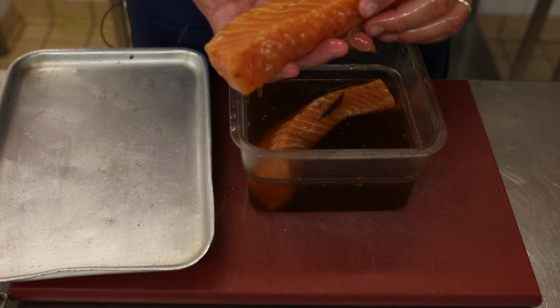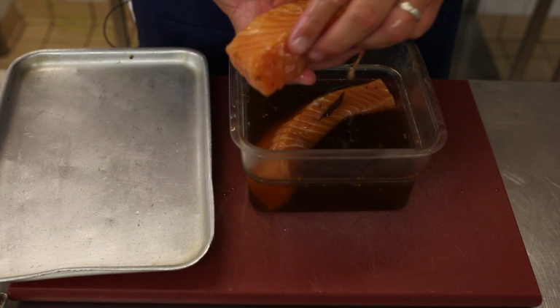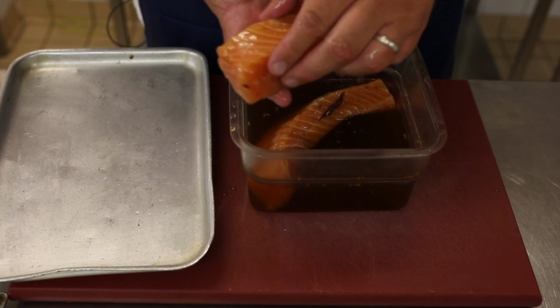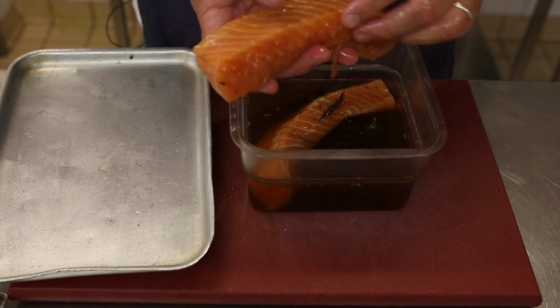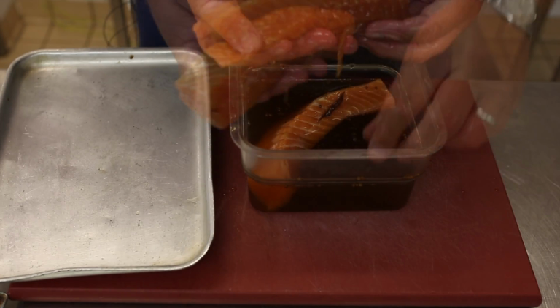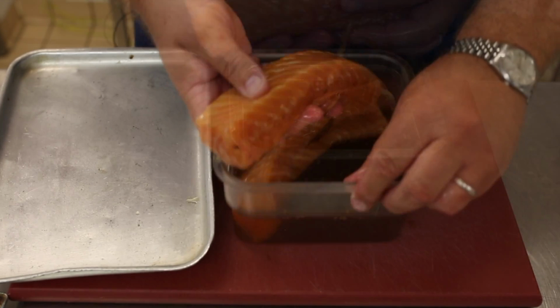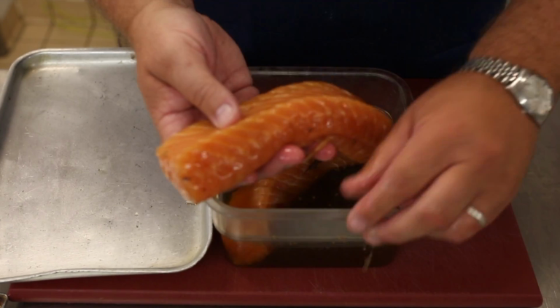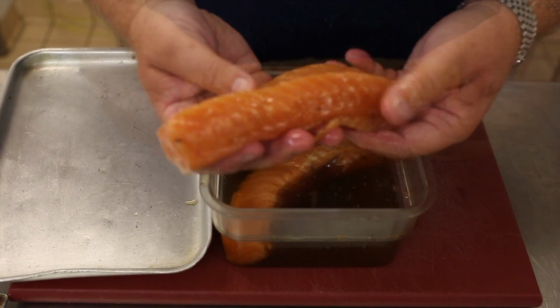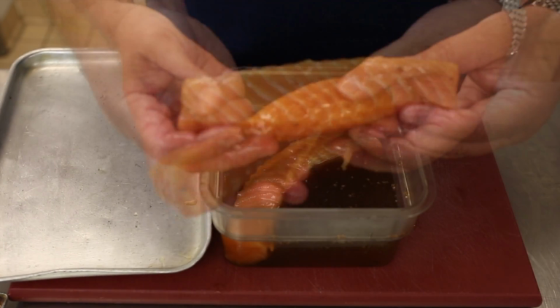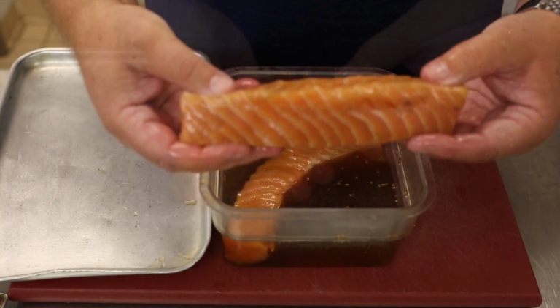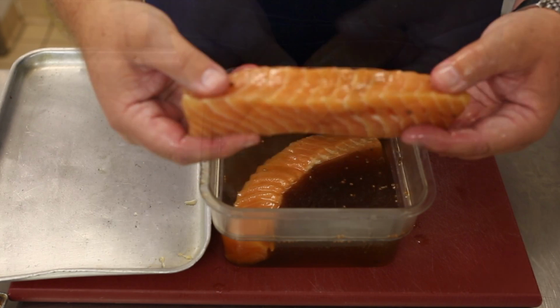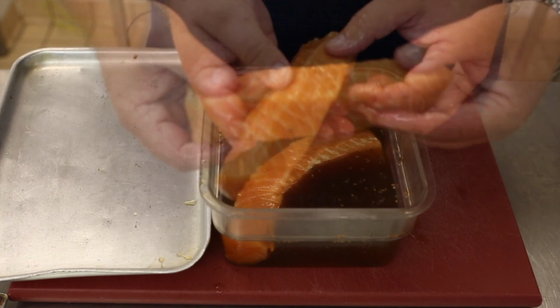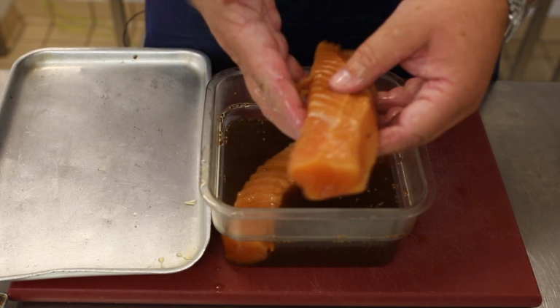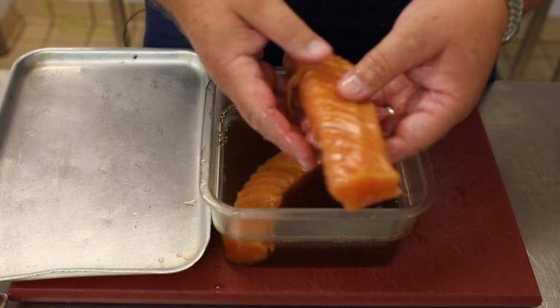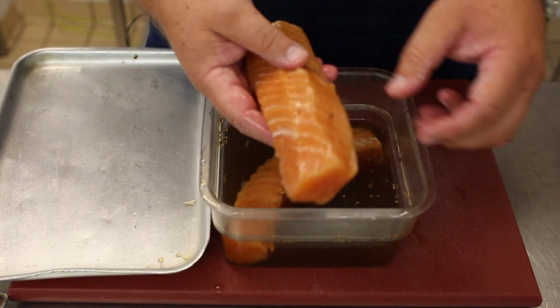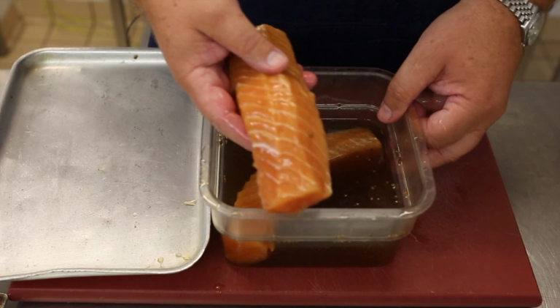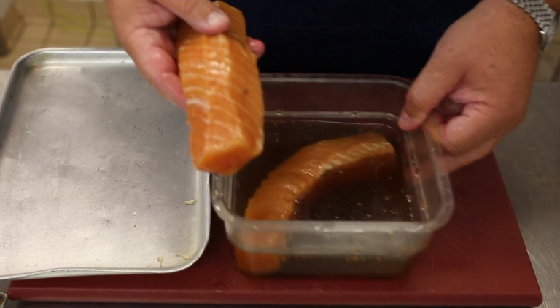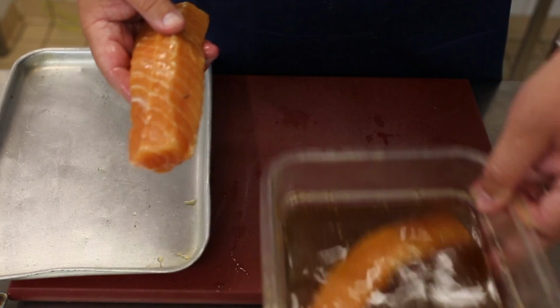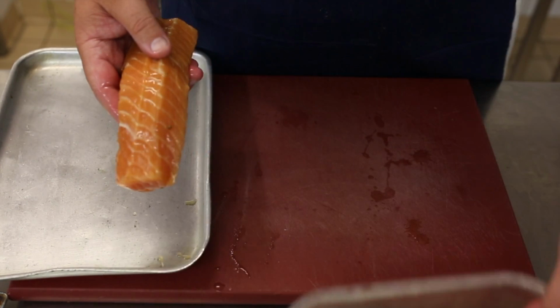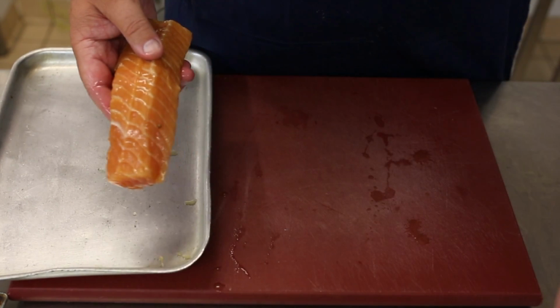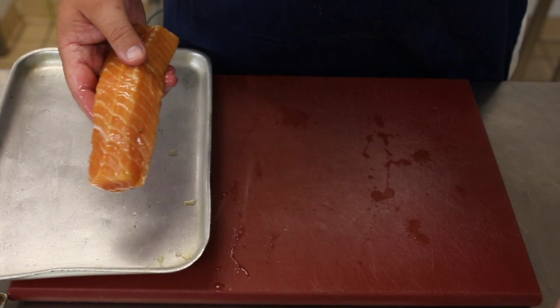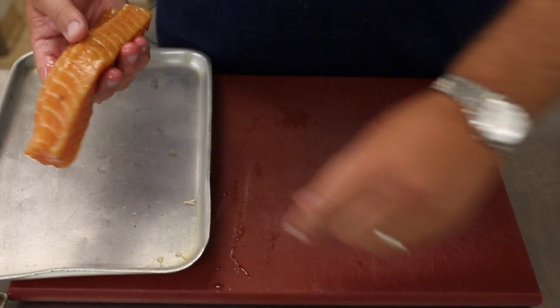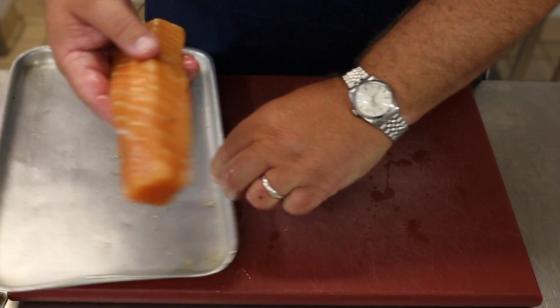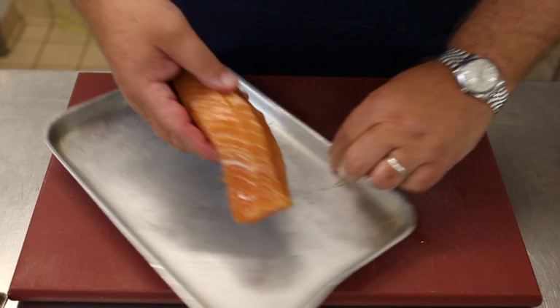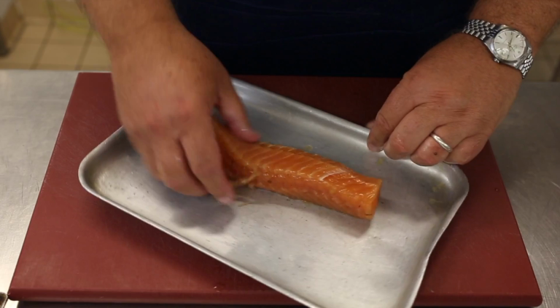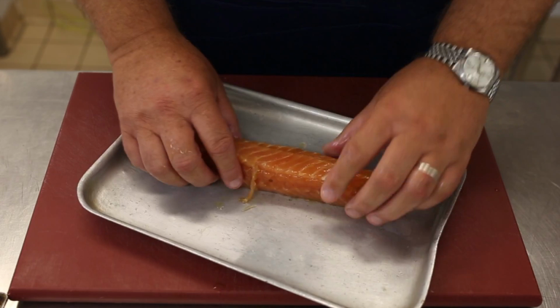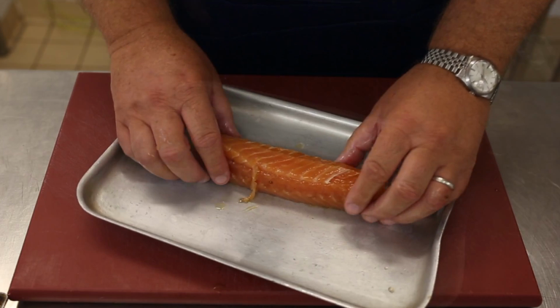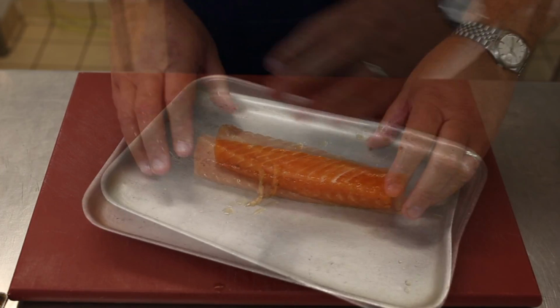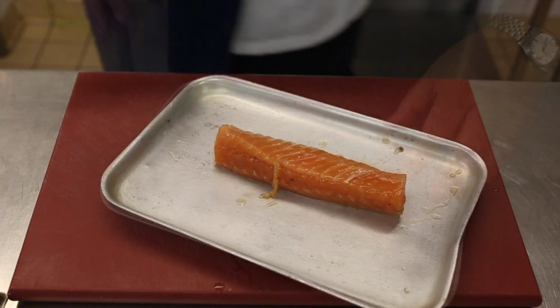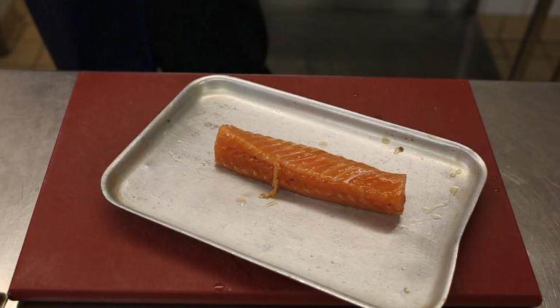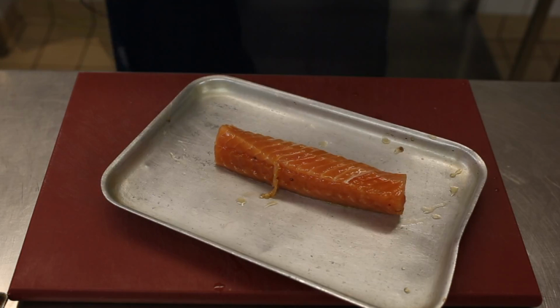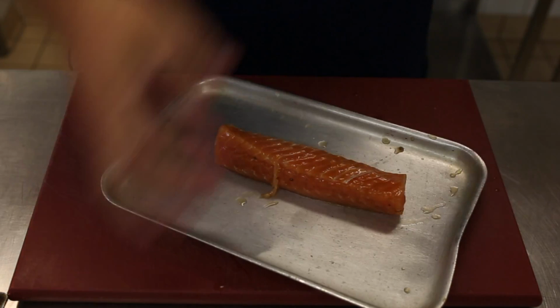As you can see, it starts to change color, it's firmed up a little bit and retained its shape, so it's ready for the next stage. We then remove it from the brine.